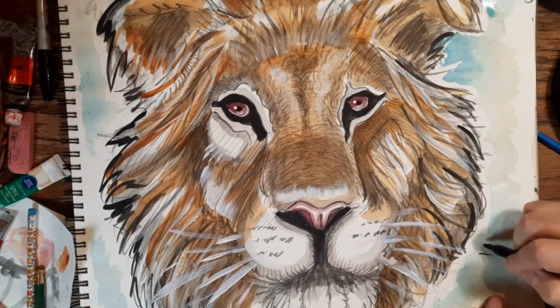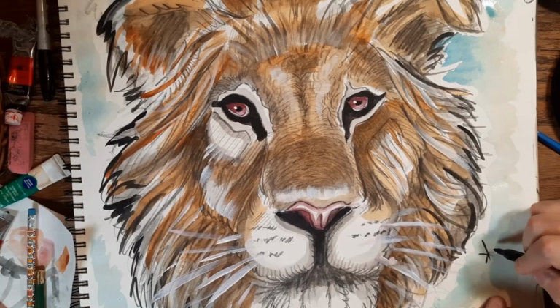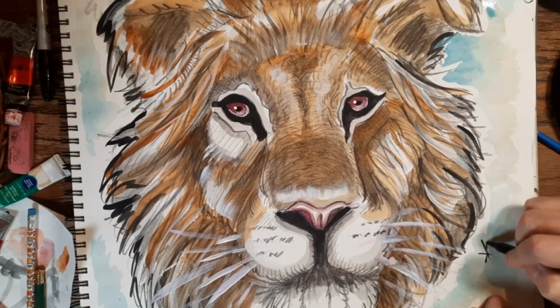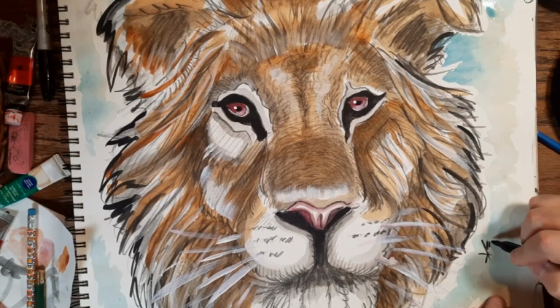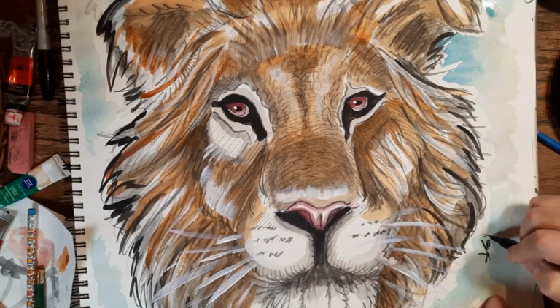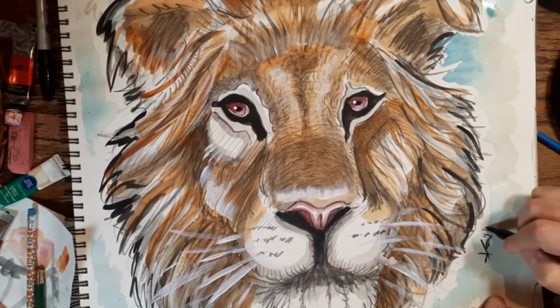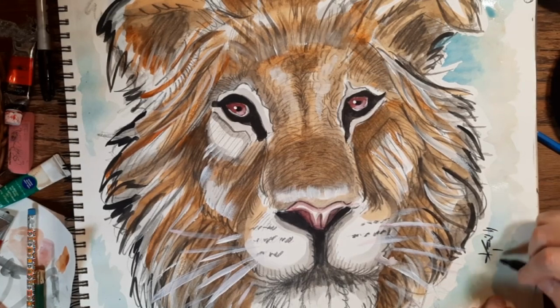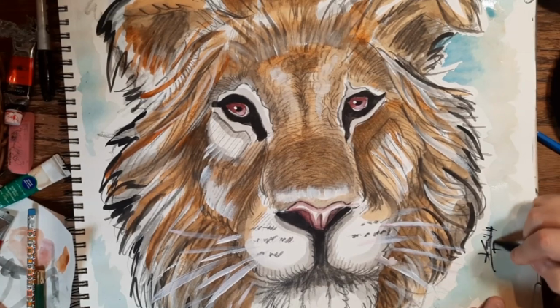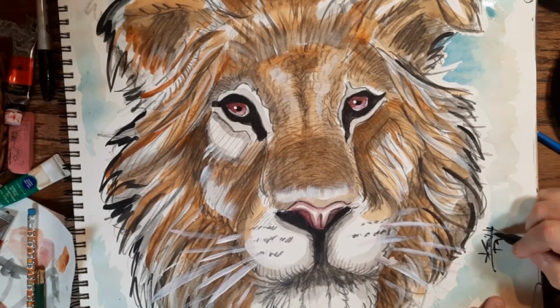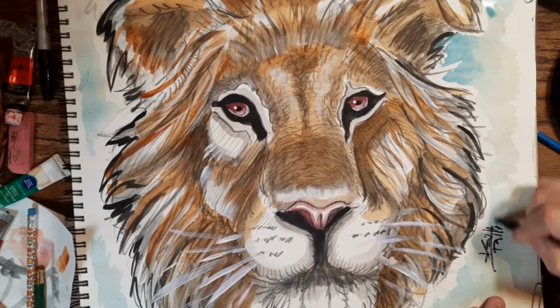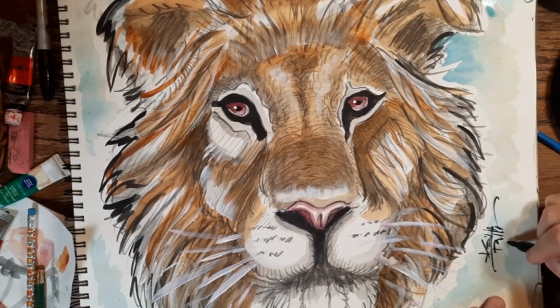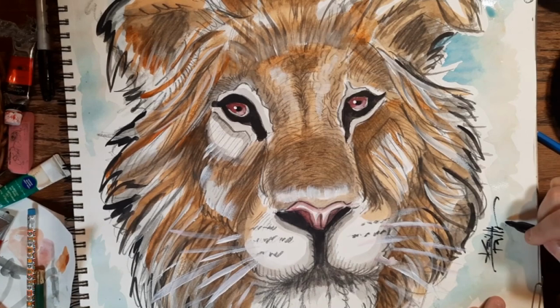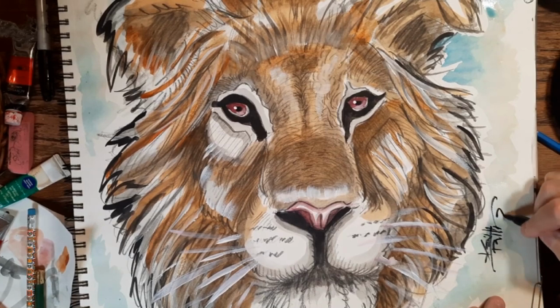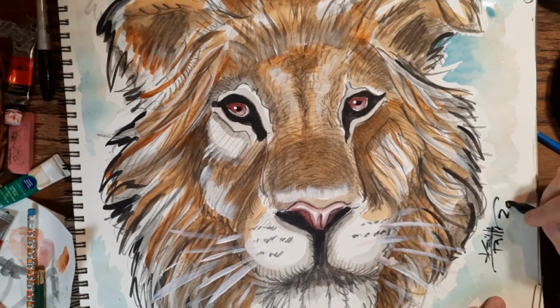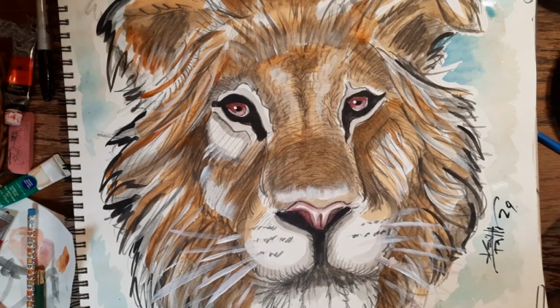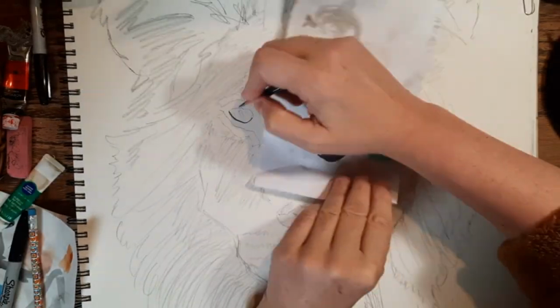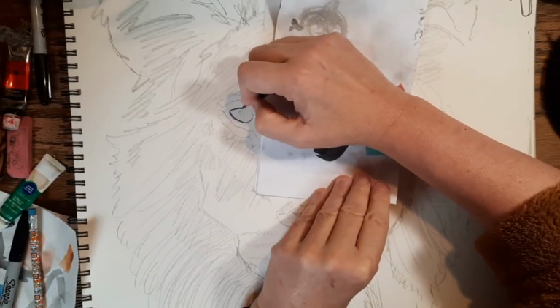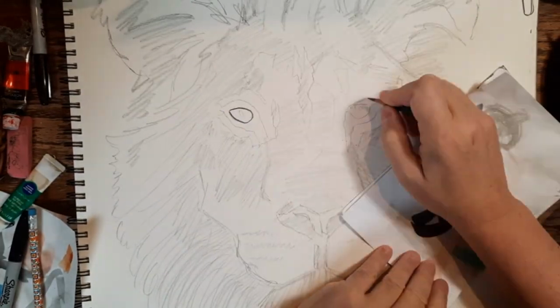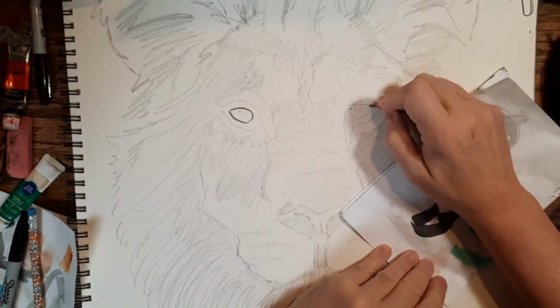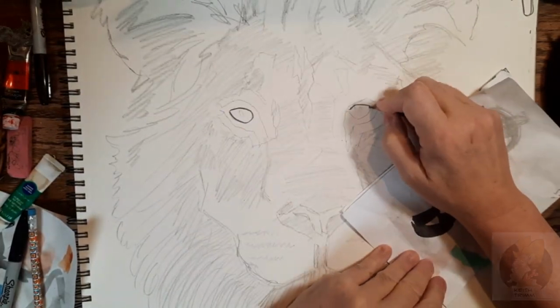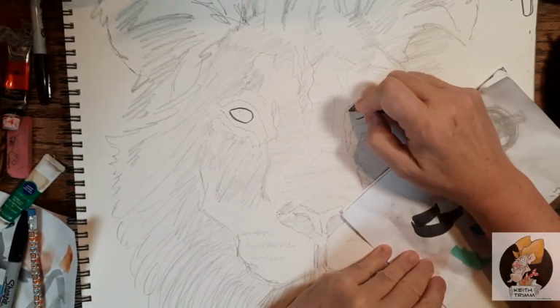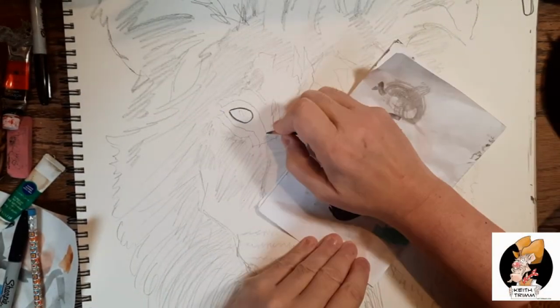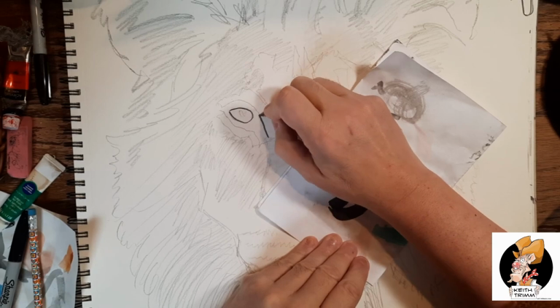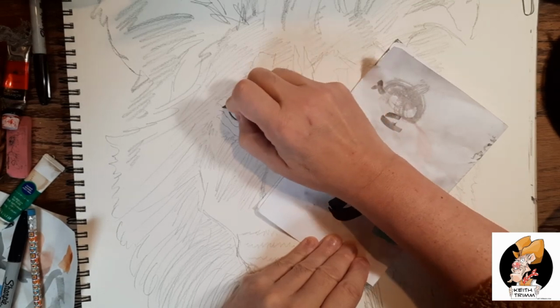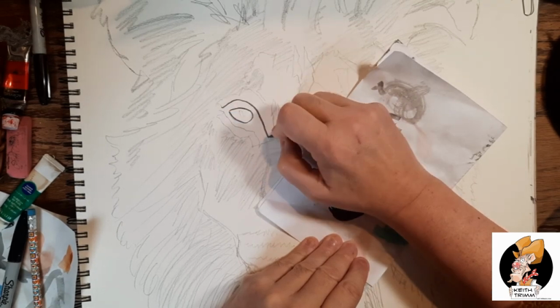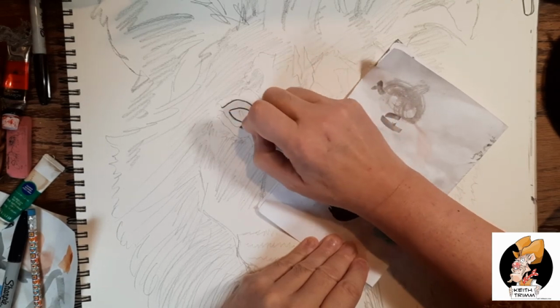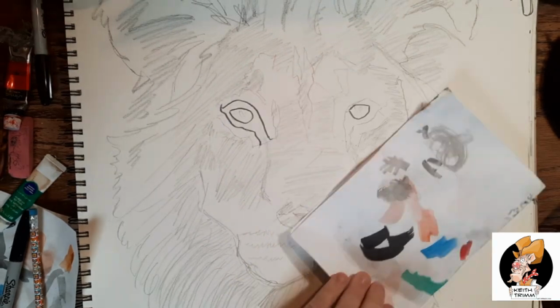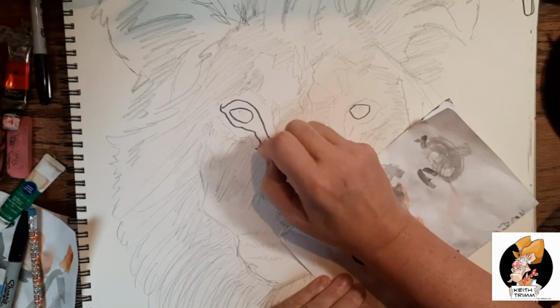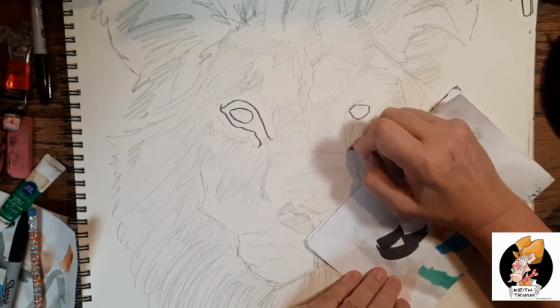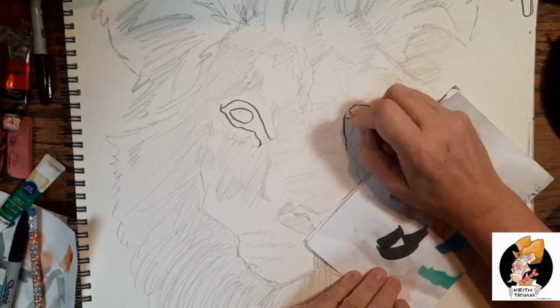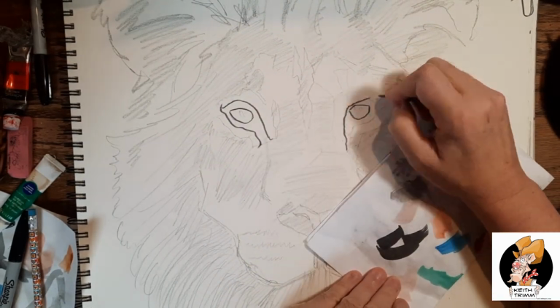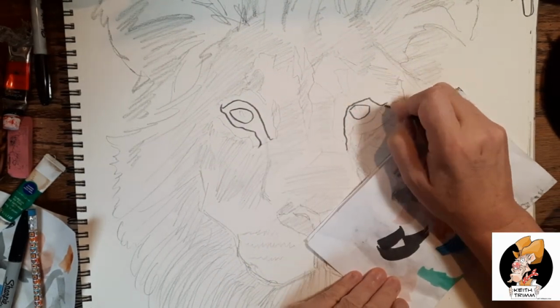On the paper today is an African lion. I'm kind of in a cat mode right now so I thought I'd try something a little bit different. Let's do a little tutorial here, but before we get to it we're going to talk about lions and give you a few lion facts.